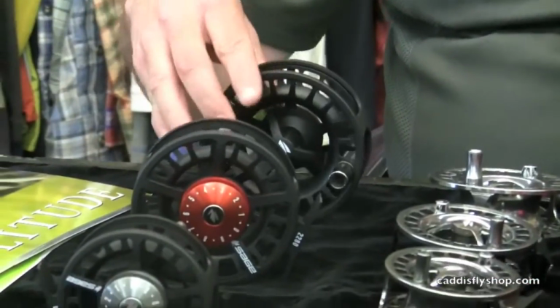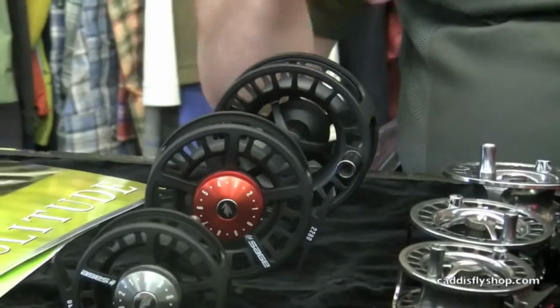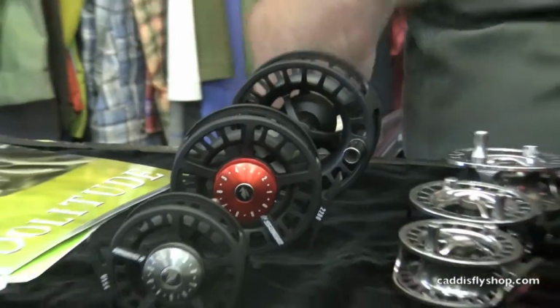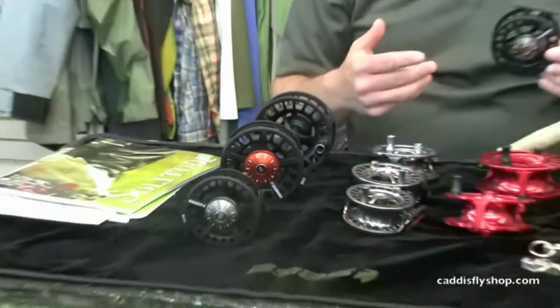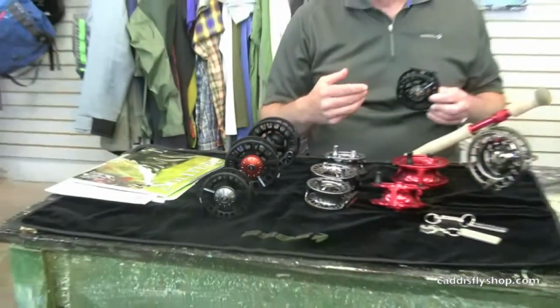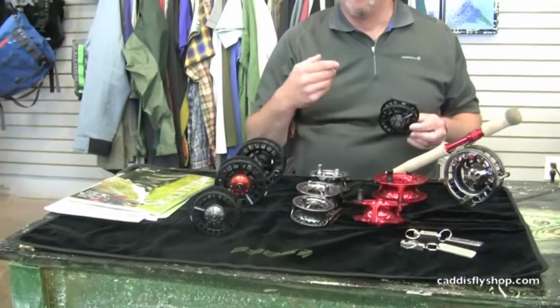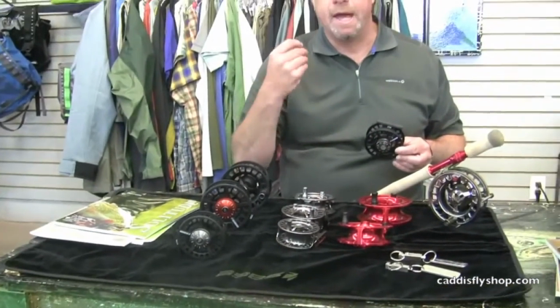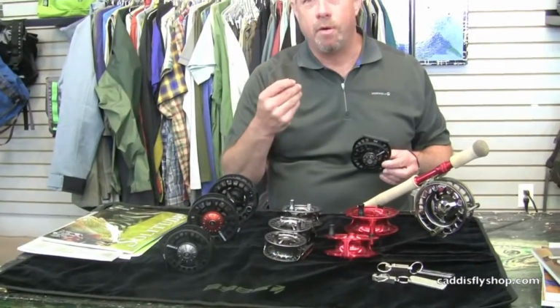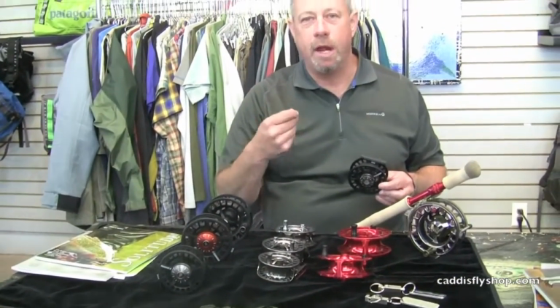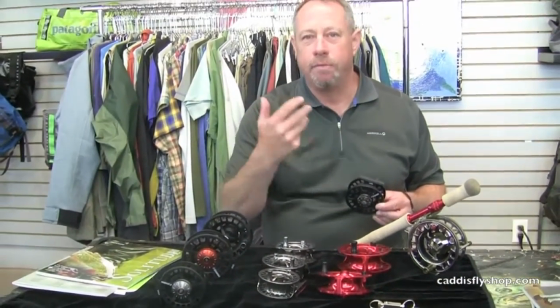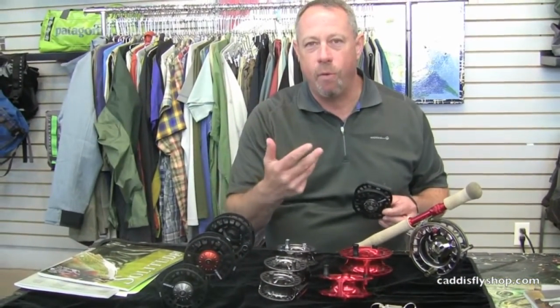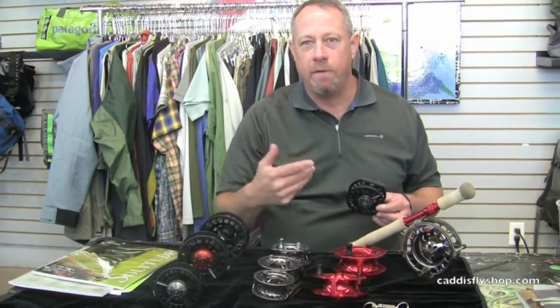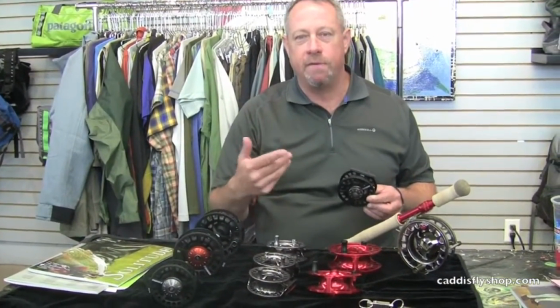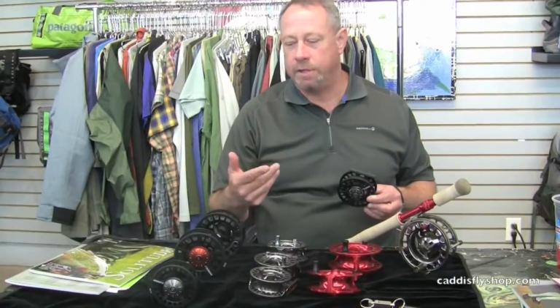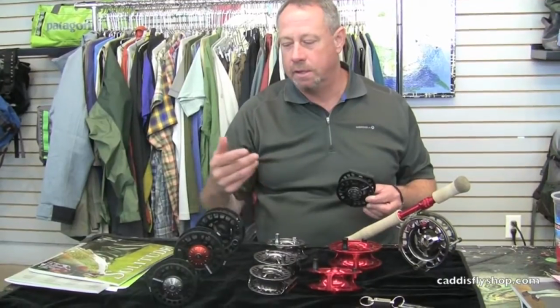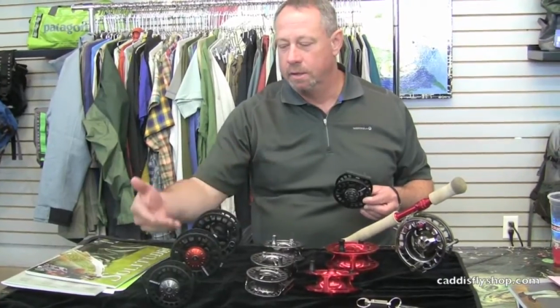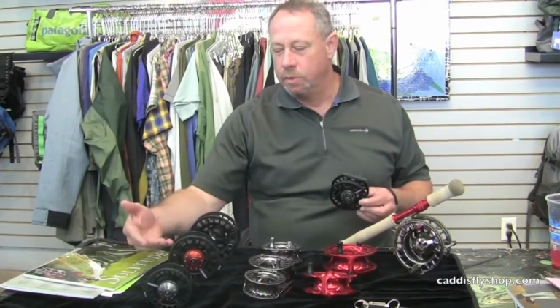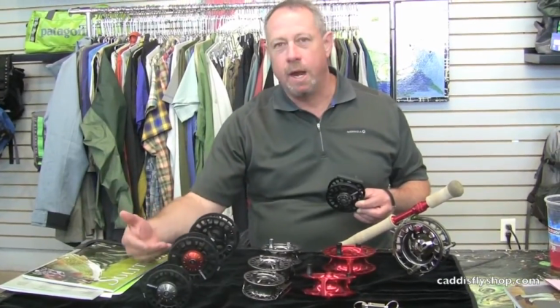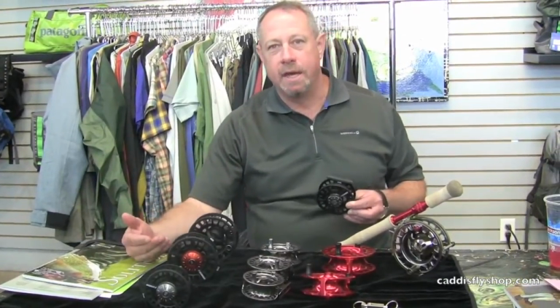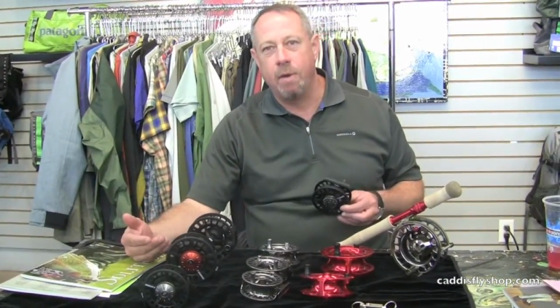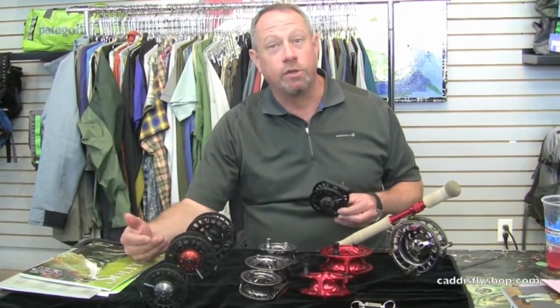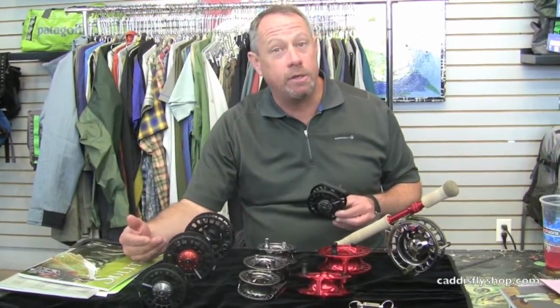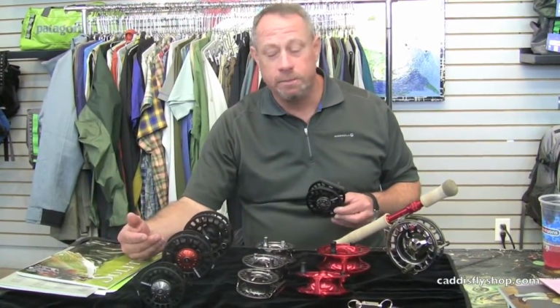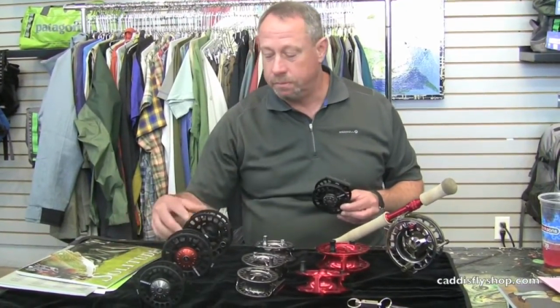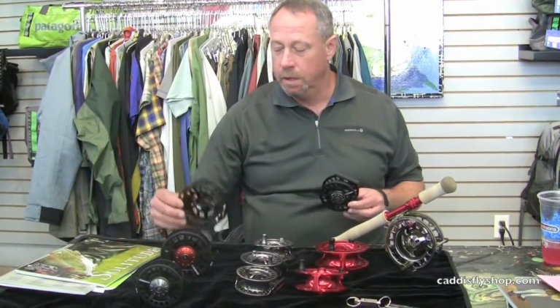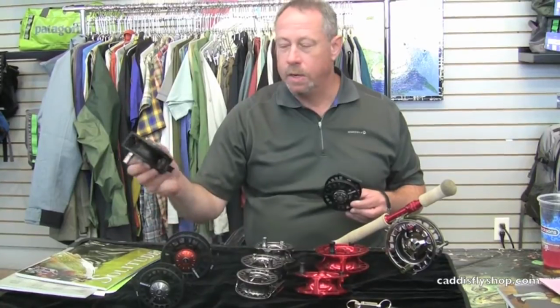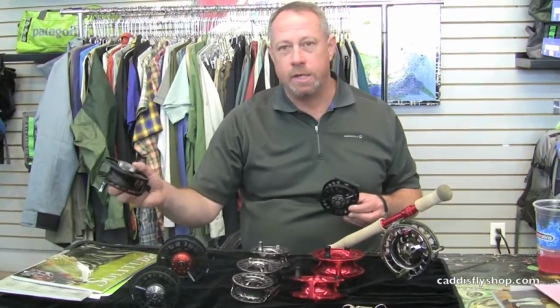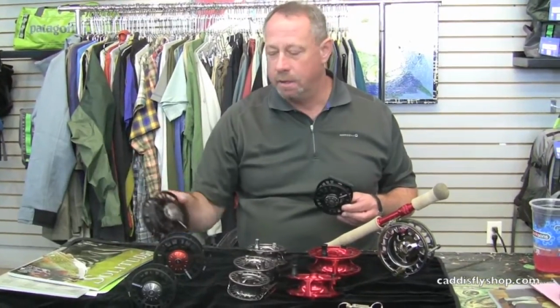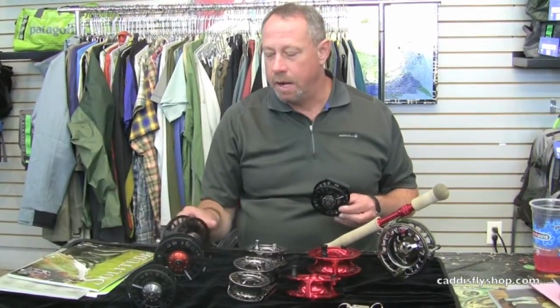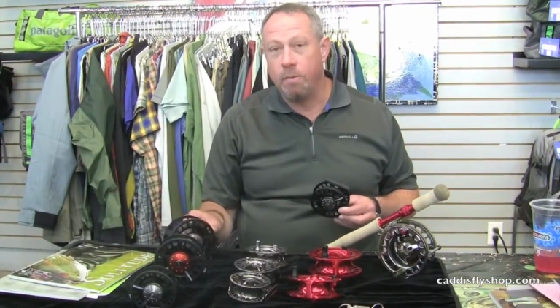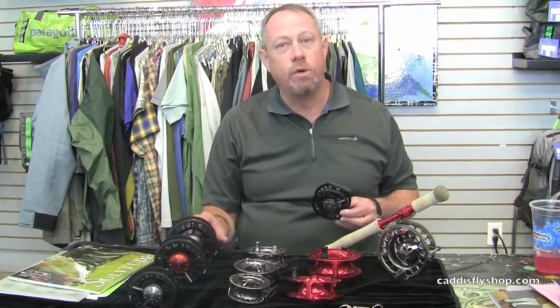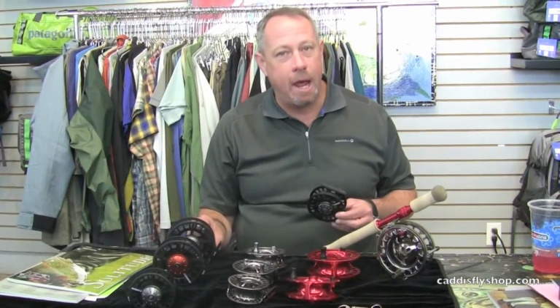When you hear those numbers, think: 2230 is a 3-4 weight, 2250 is a 5-6 weight, 2280 is a 7-8 weight or switch, and 2210 is a 9 or 10 weight or spey.